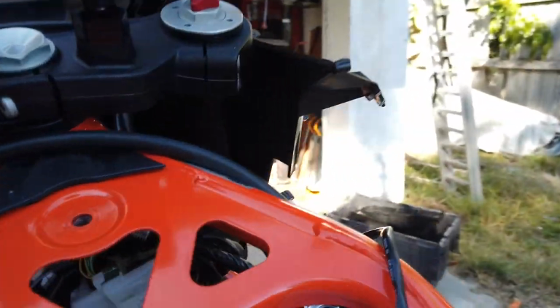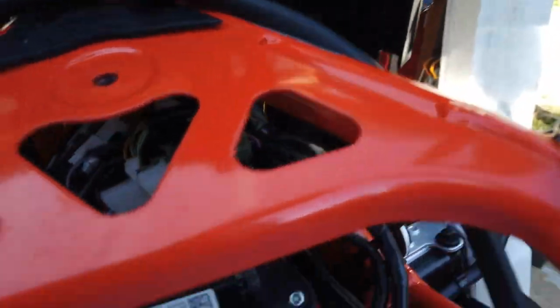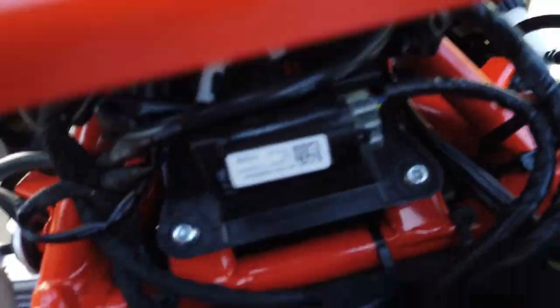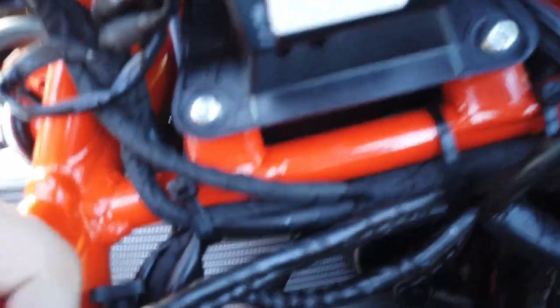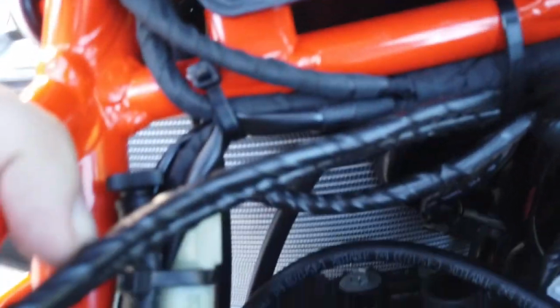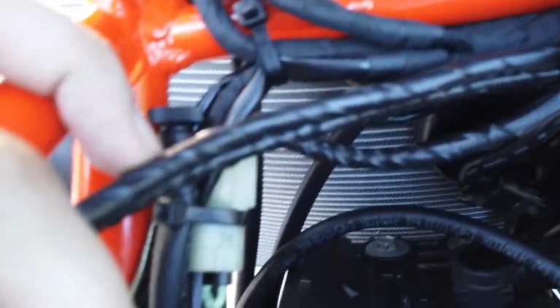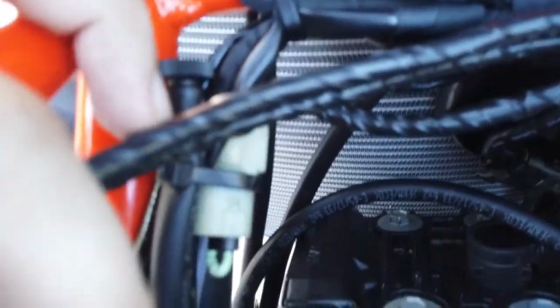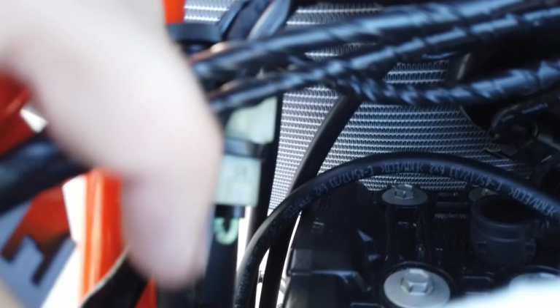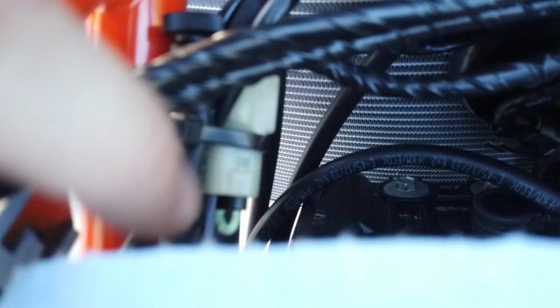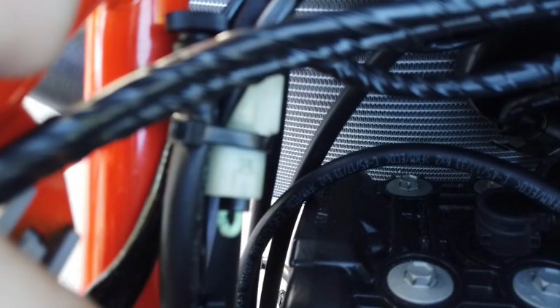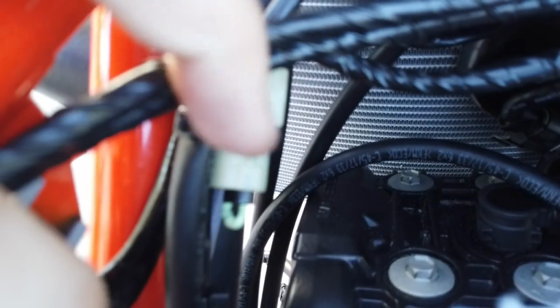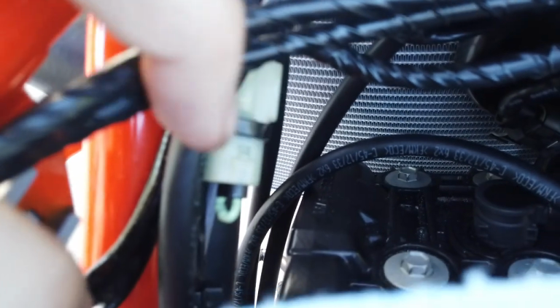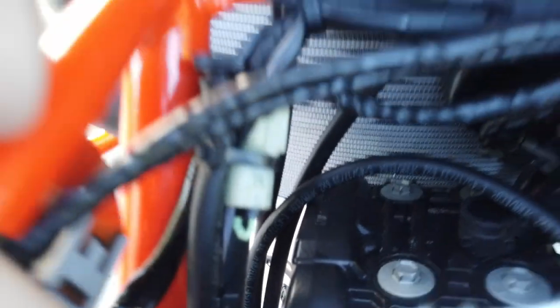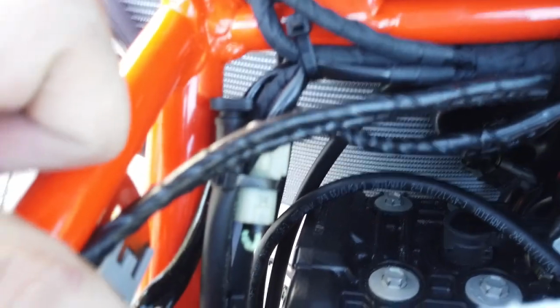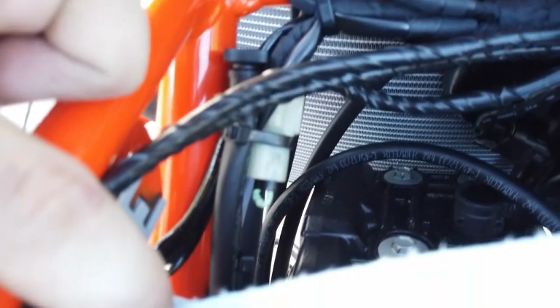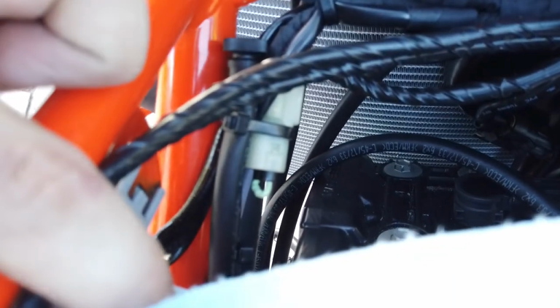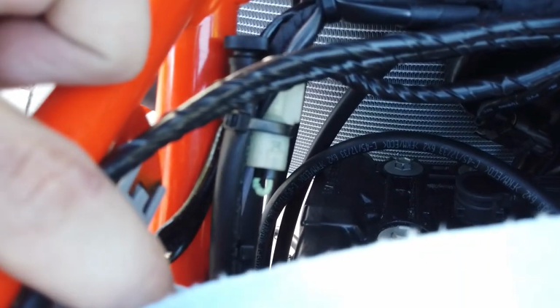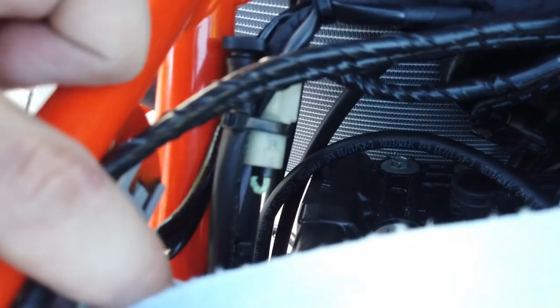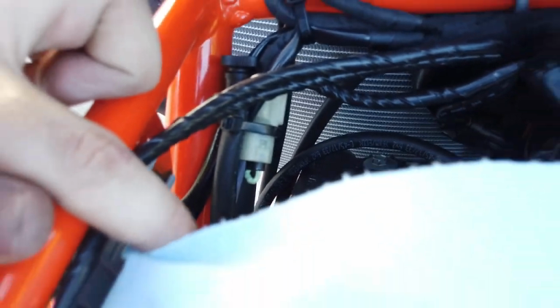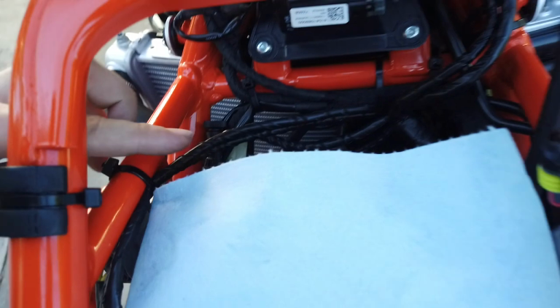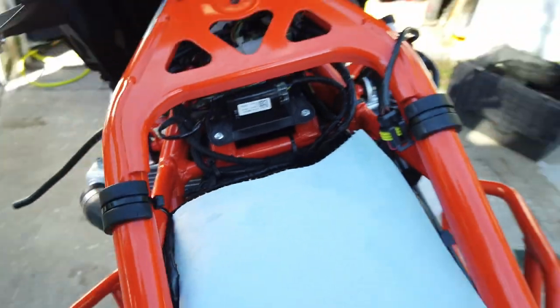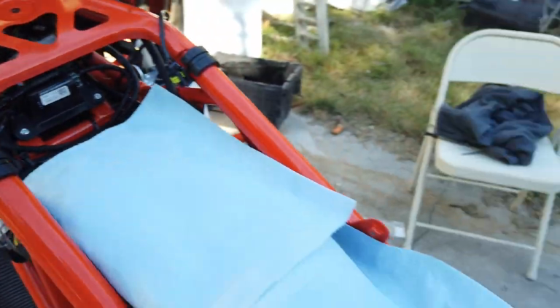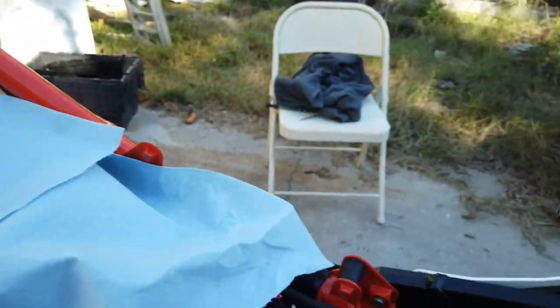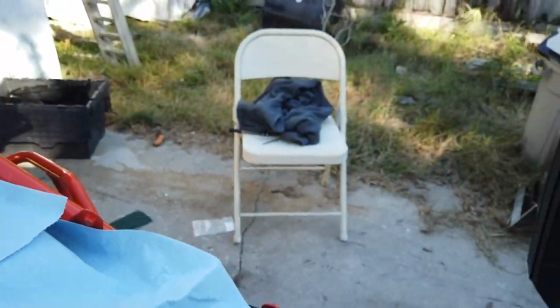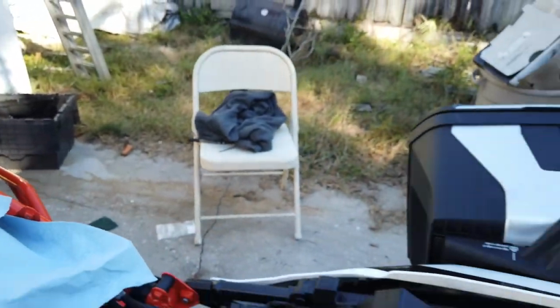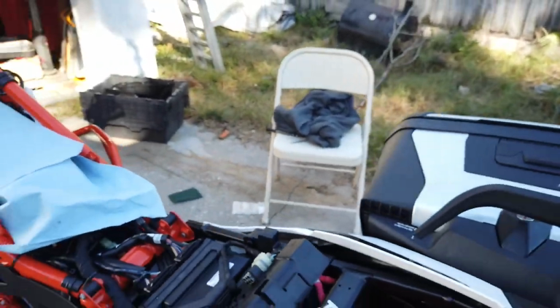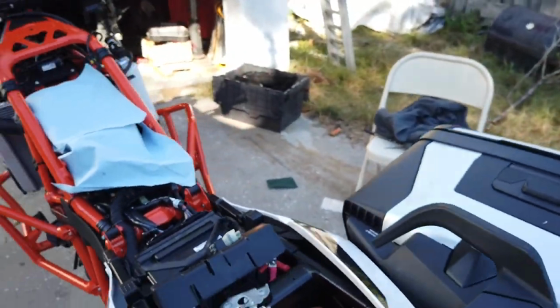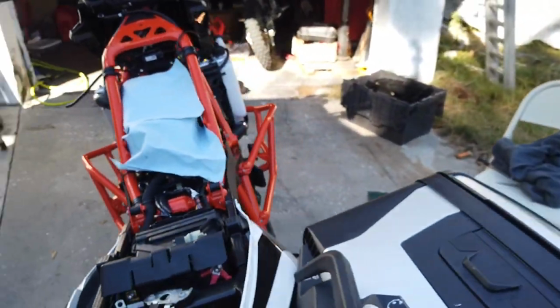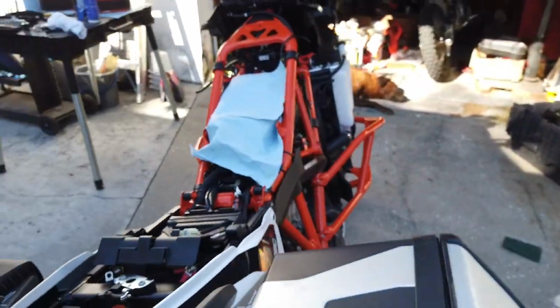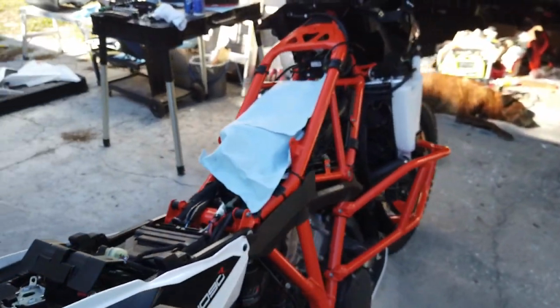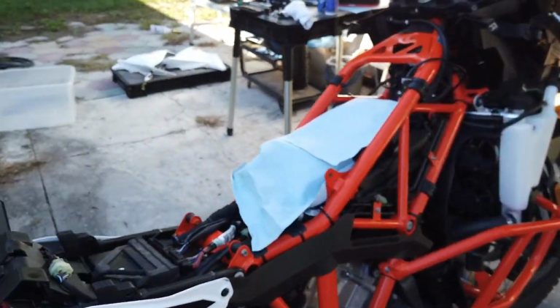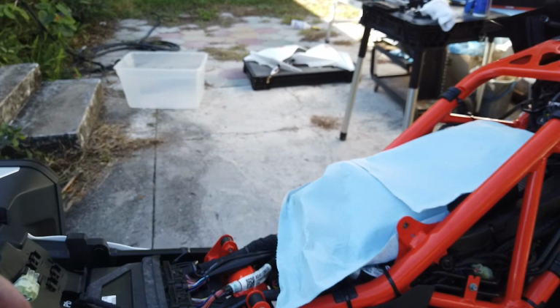Additionally, I have the dongle — the SAS dongle there. I have the dongle installed. Let's go over to the south side. I have the dongle installed for the O2 sensor.